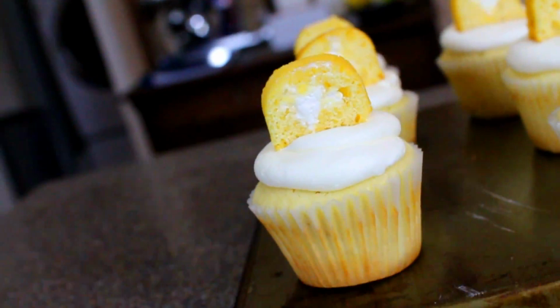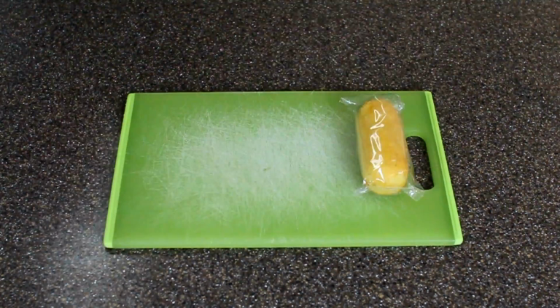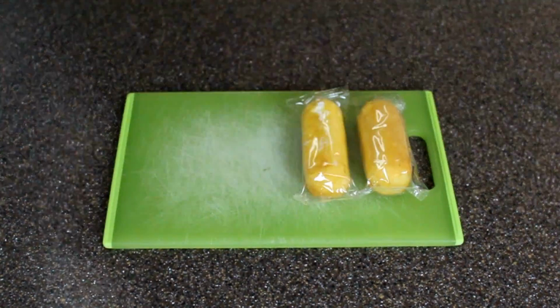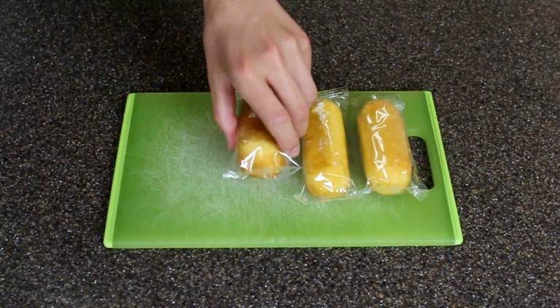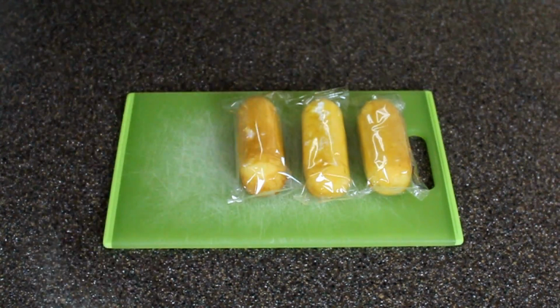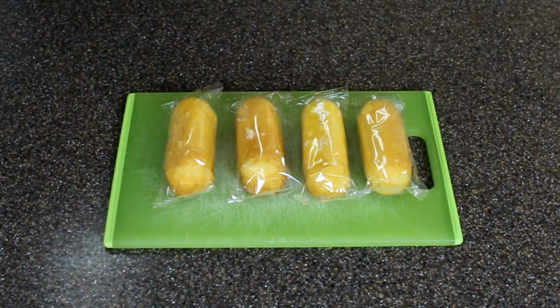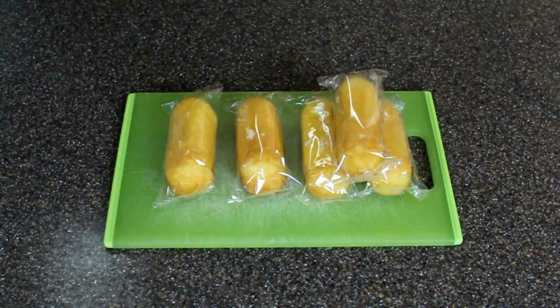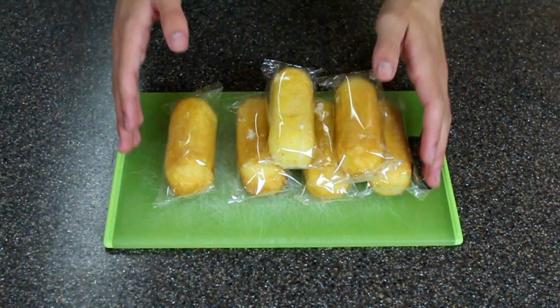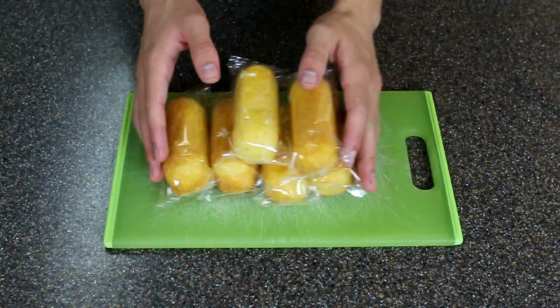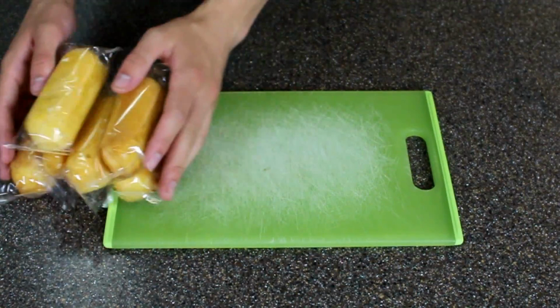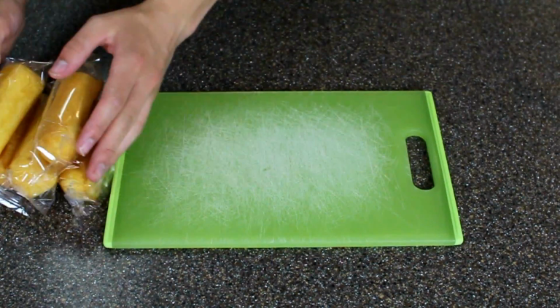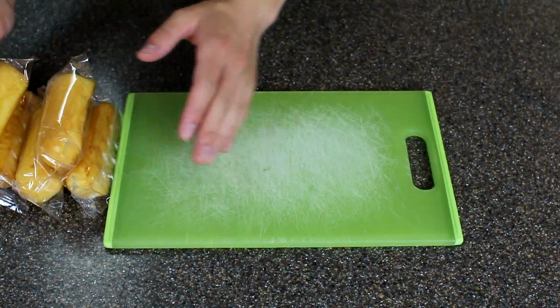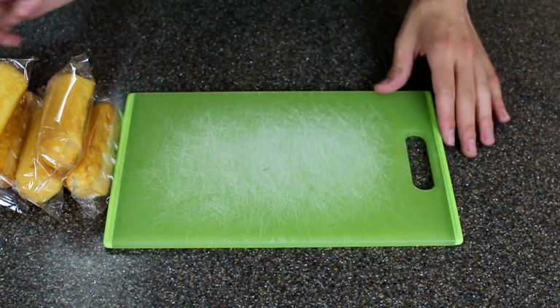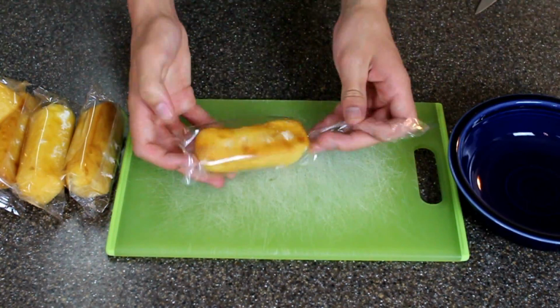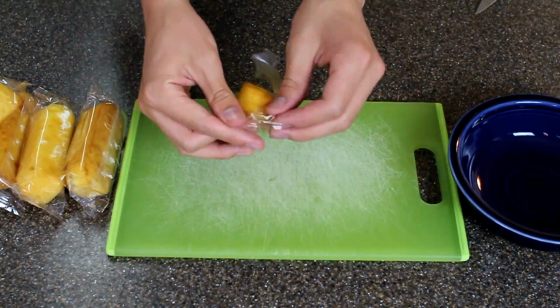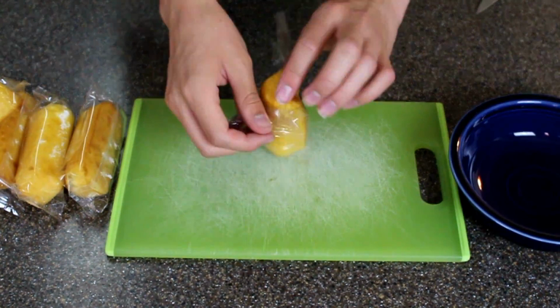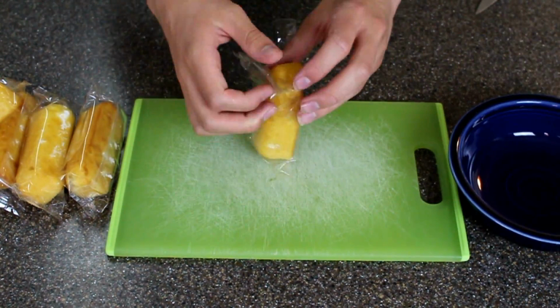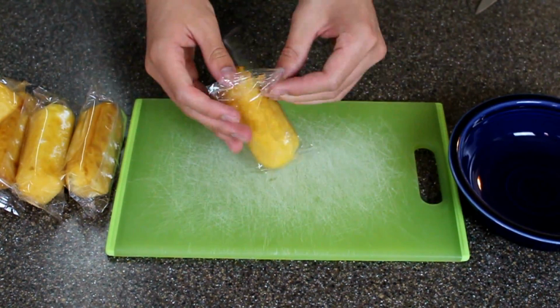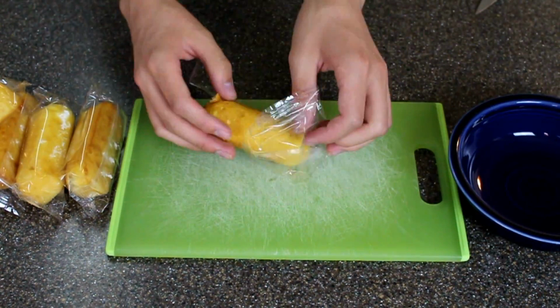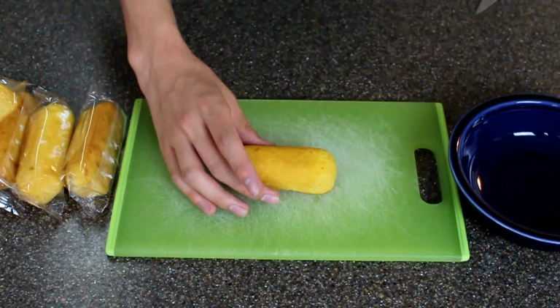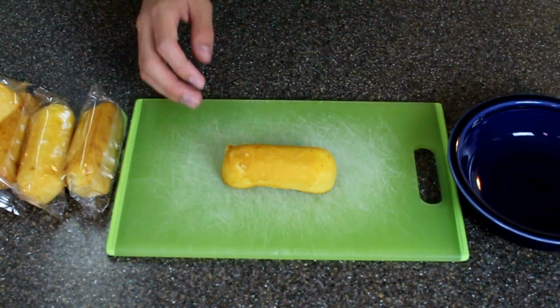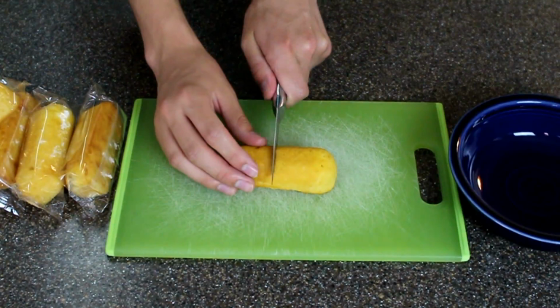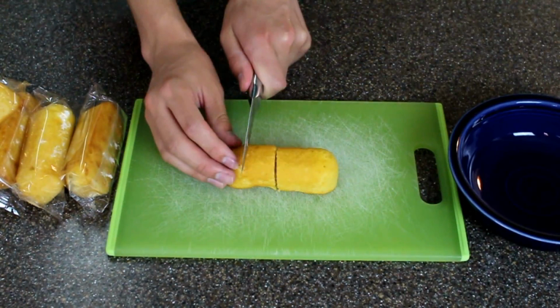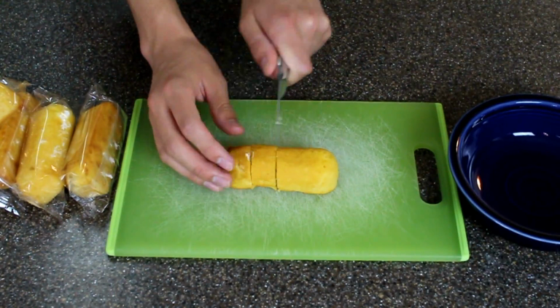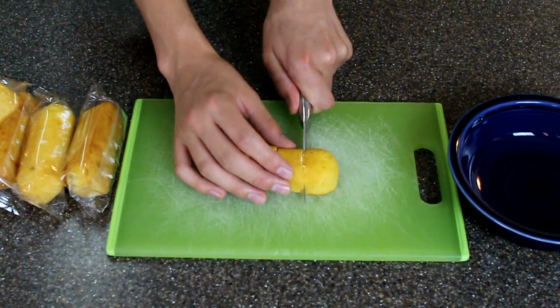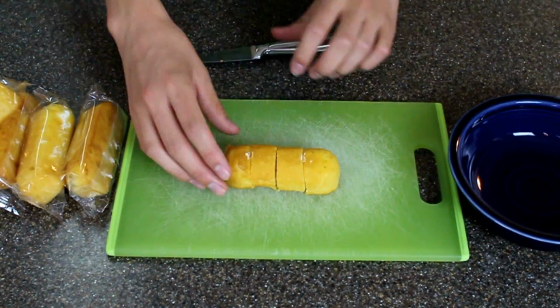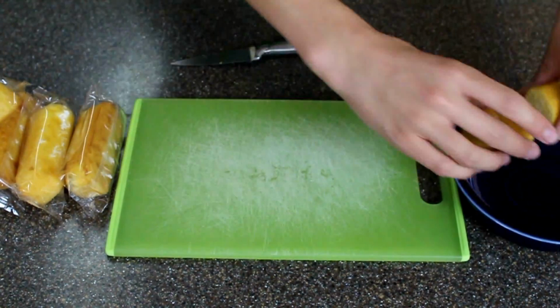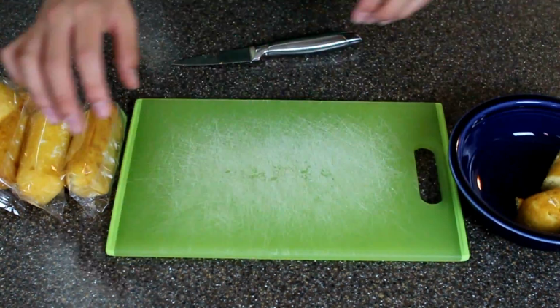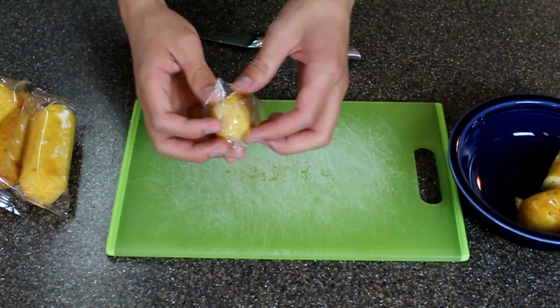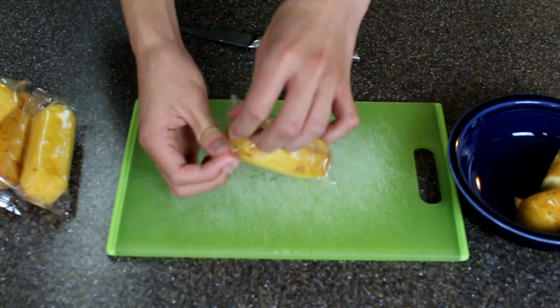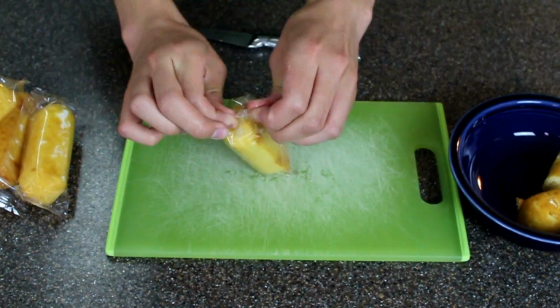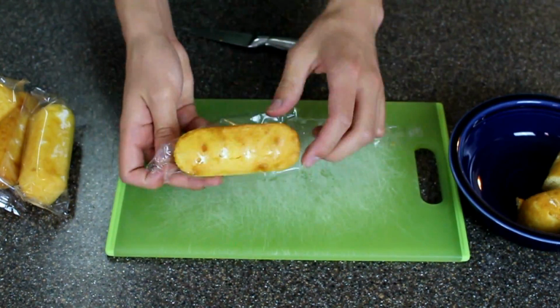For the cake portion of this recipe you're just gonna need six Twinkies. I'm gonna take them out of the wrapper and then cut each of them into four pieces.